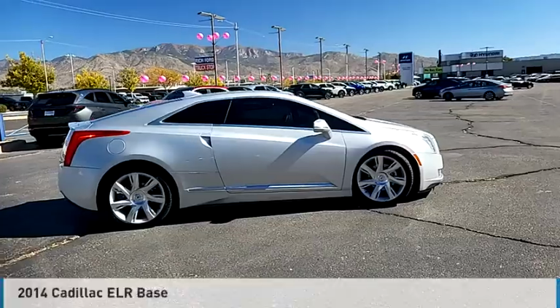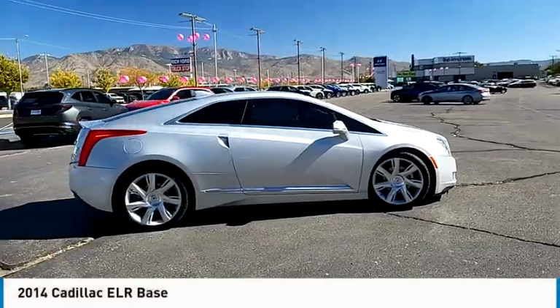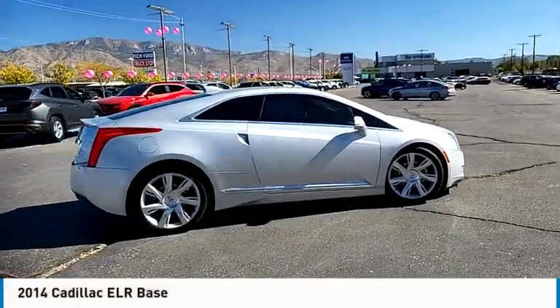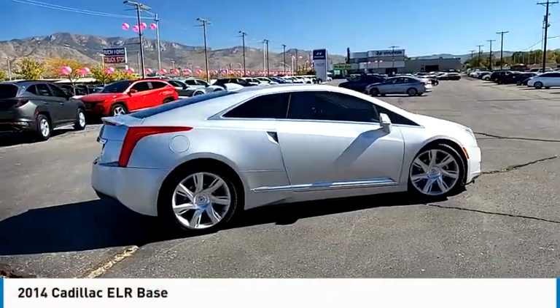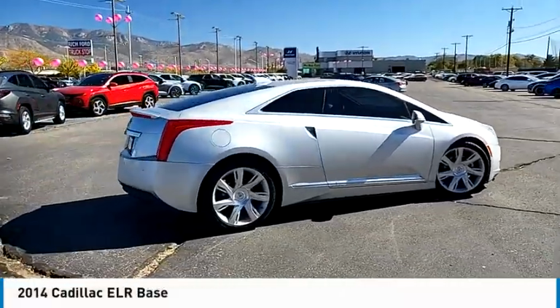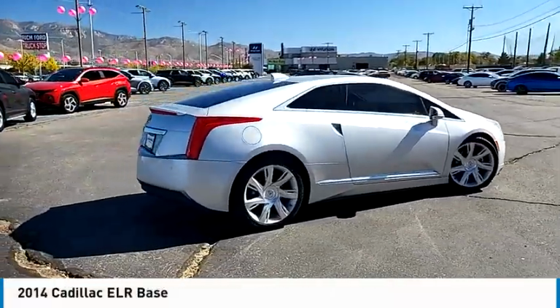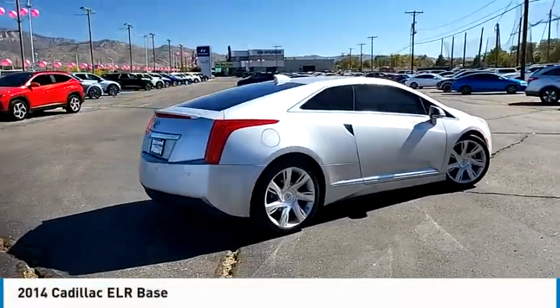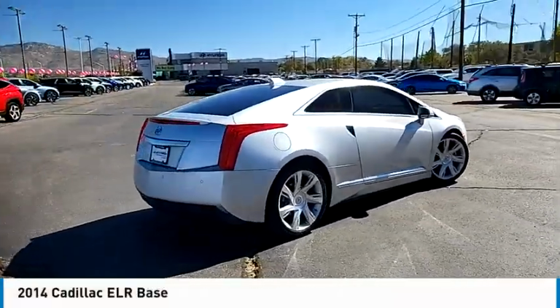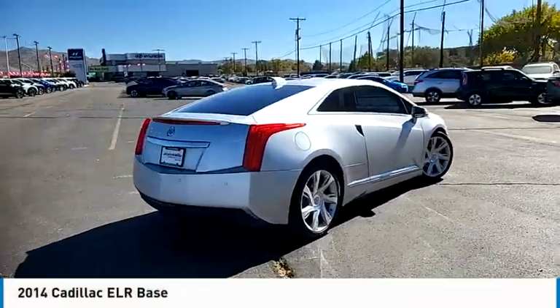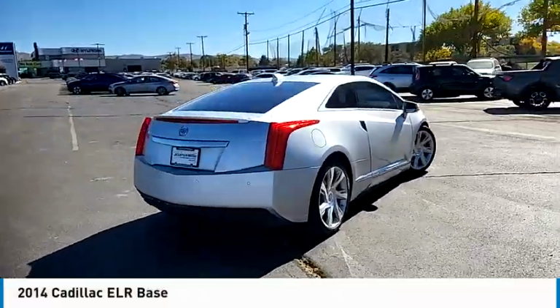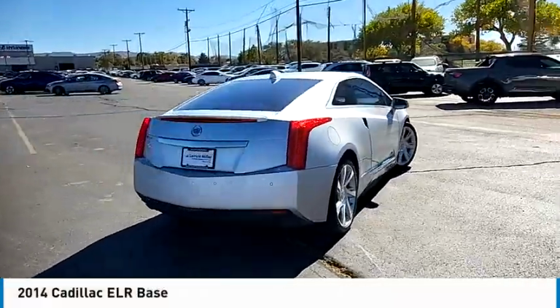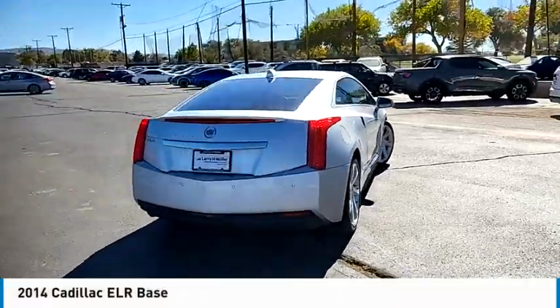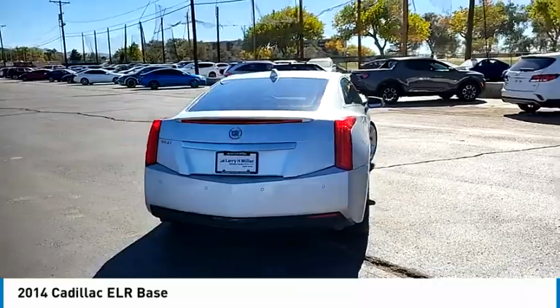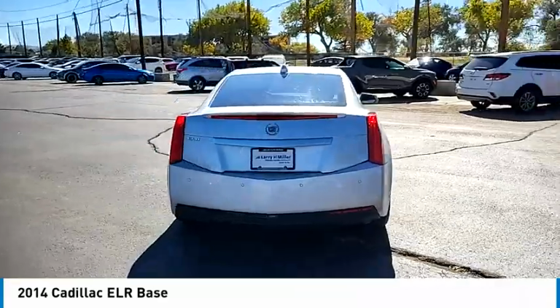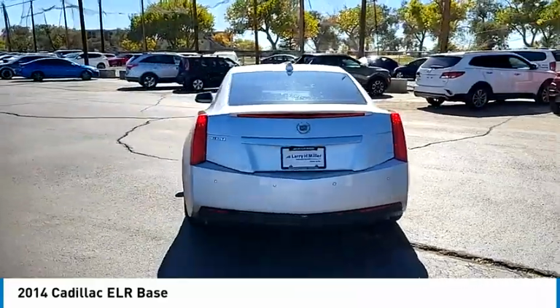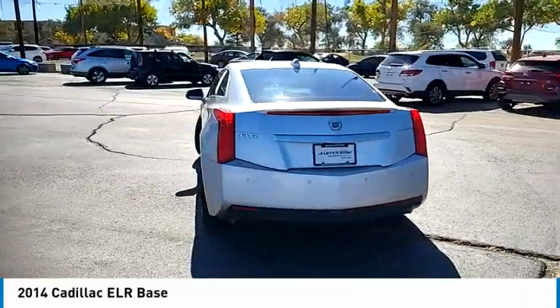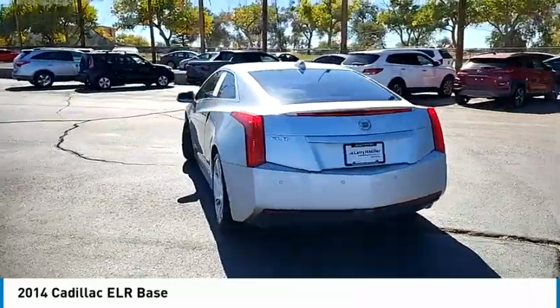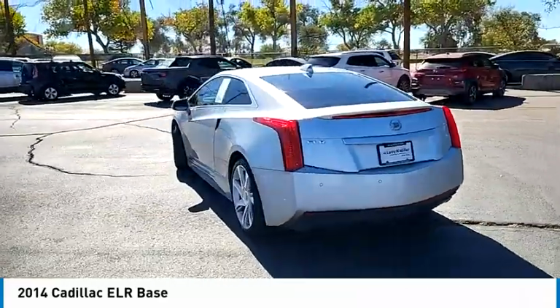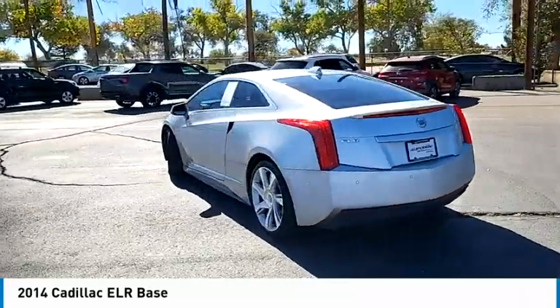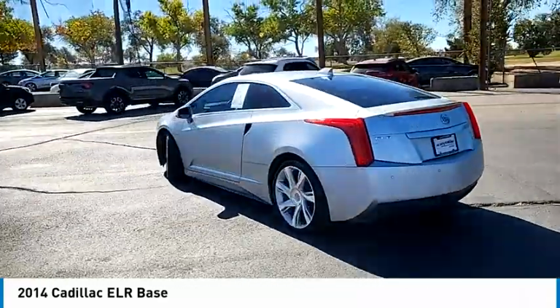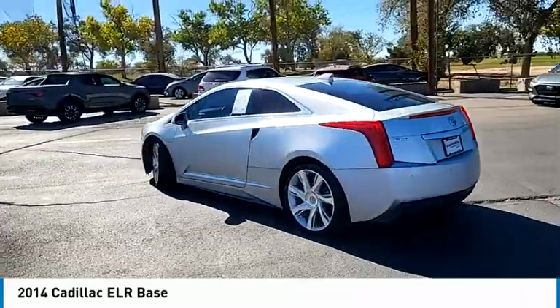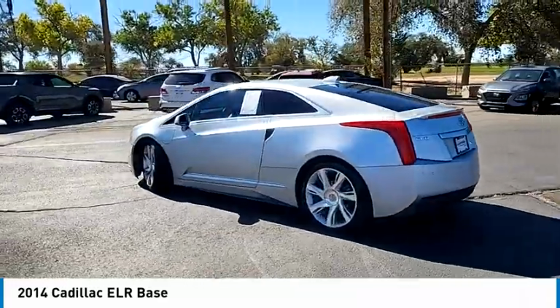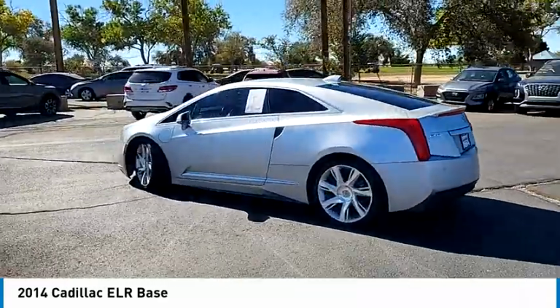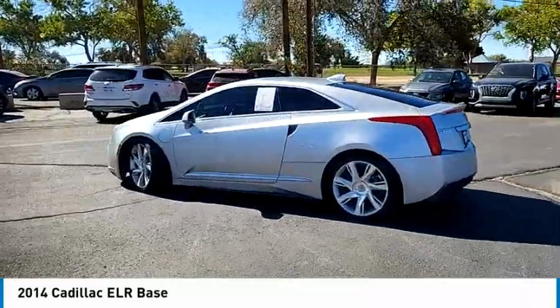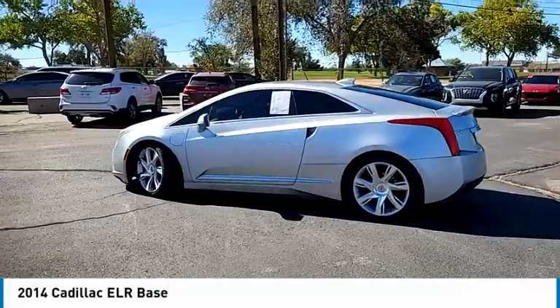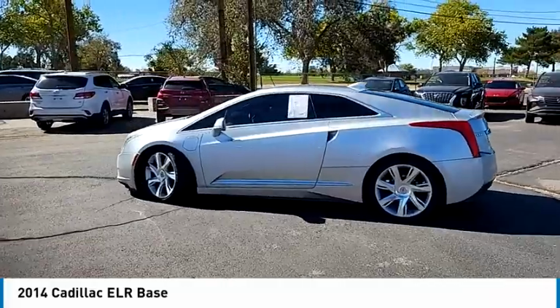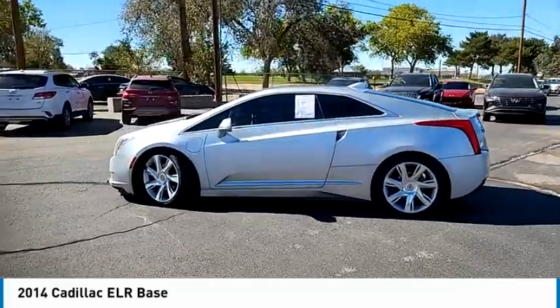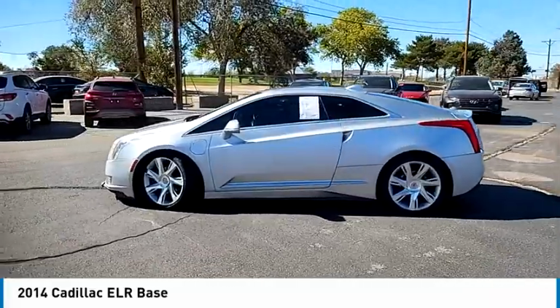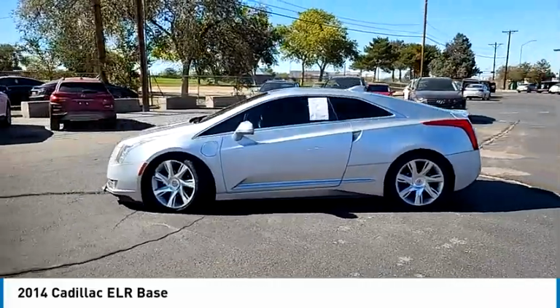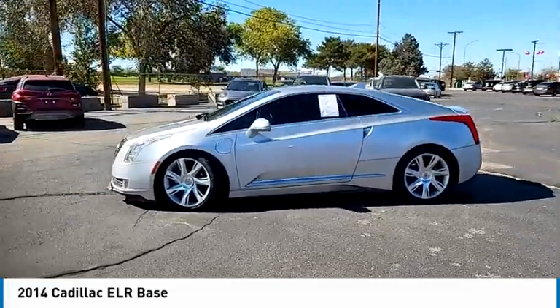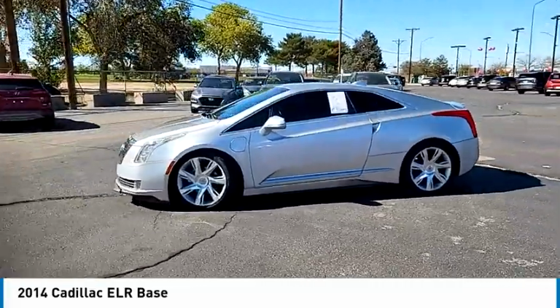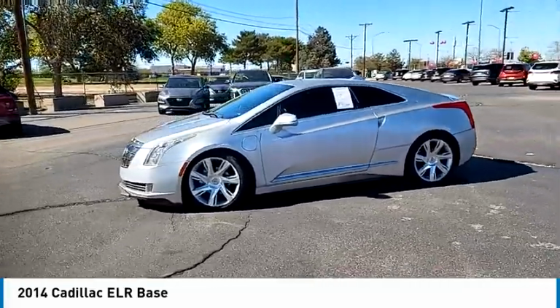You are going to love the 2014 ELR. The Cadillac ELR is a luxury coupe hybrid that is sure to turn heads. The sleek exterior design is matched only by the upscale interior quality.